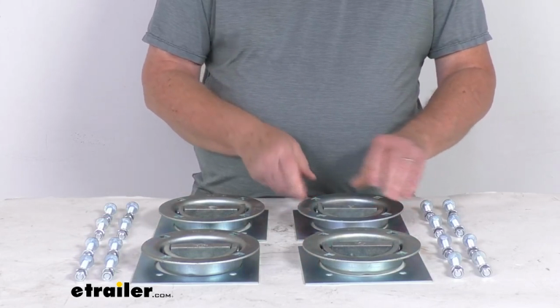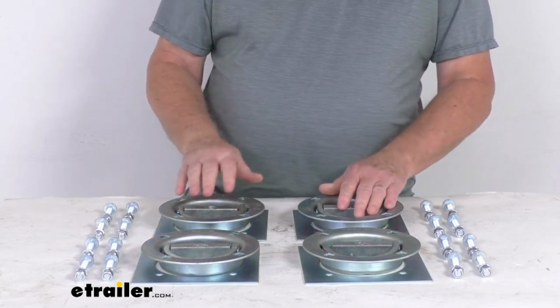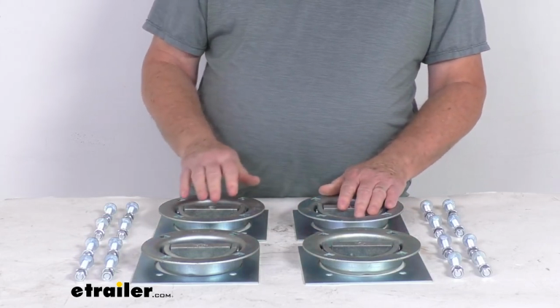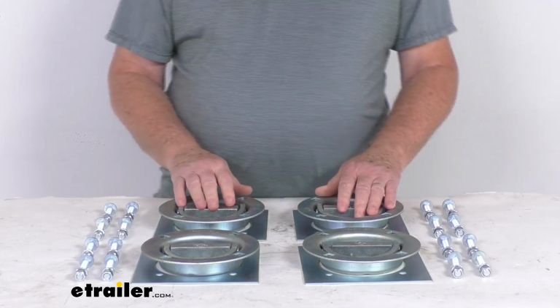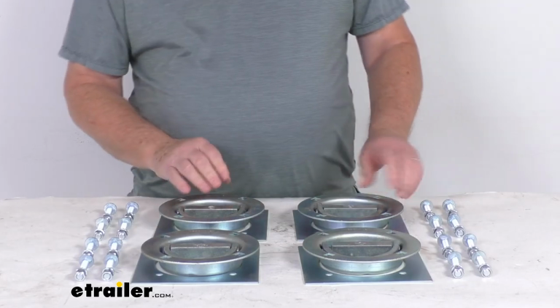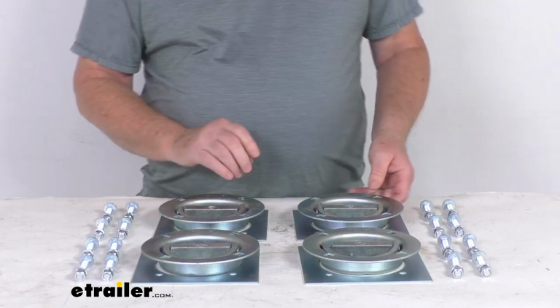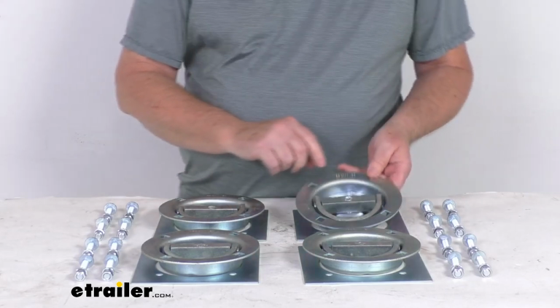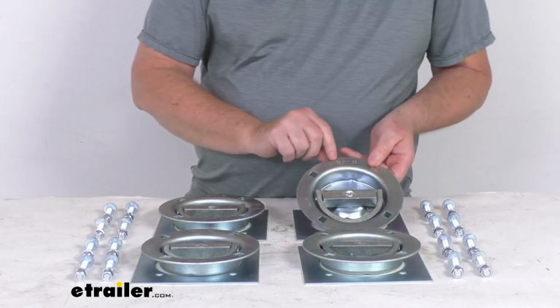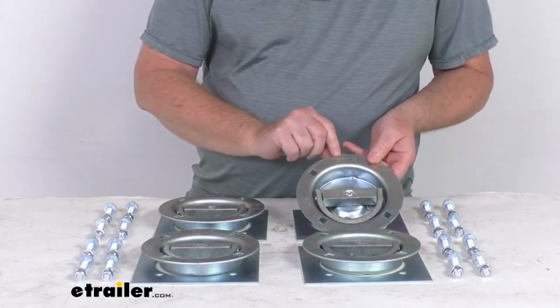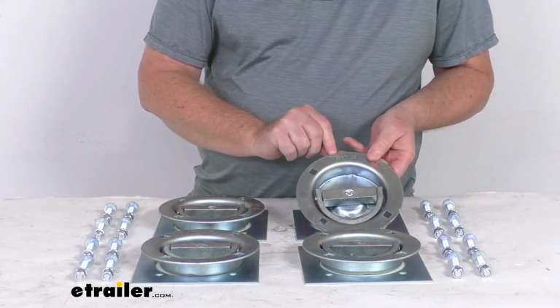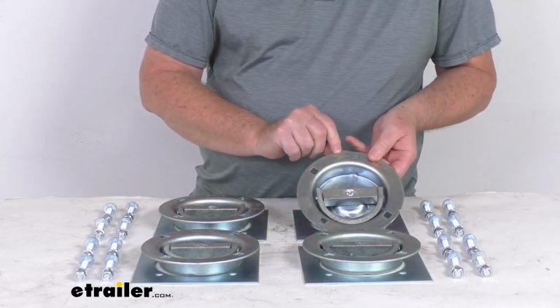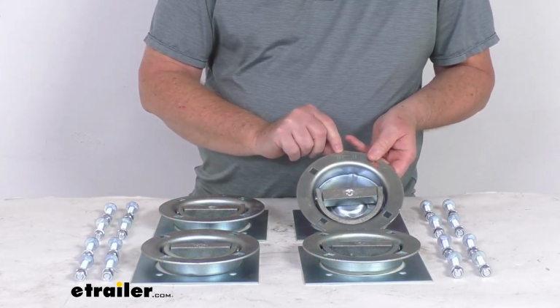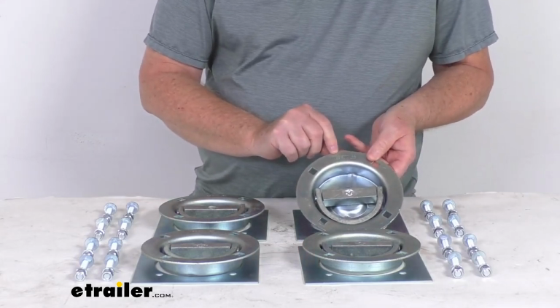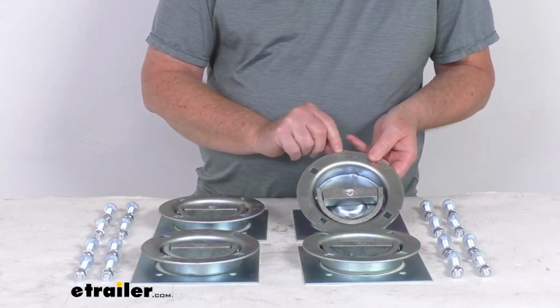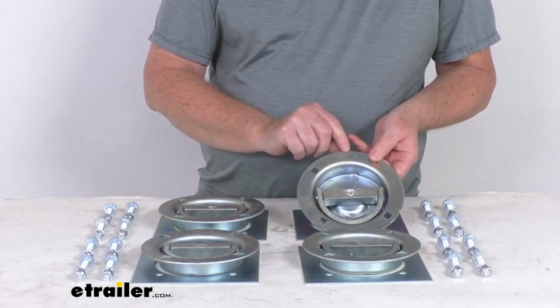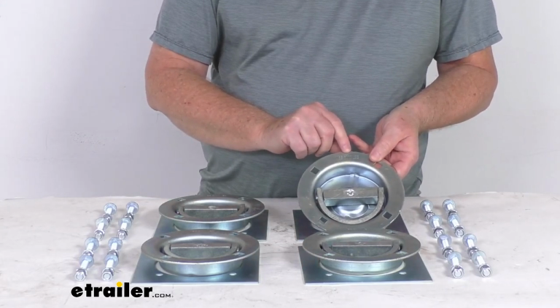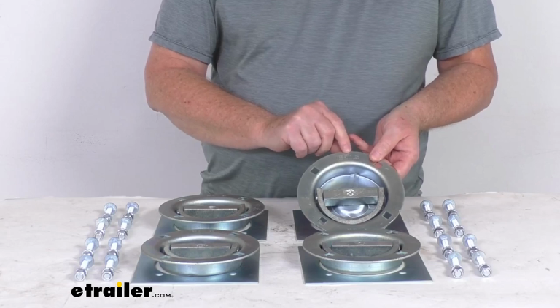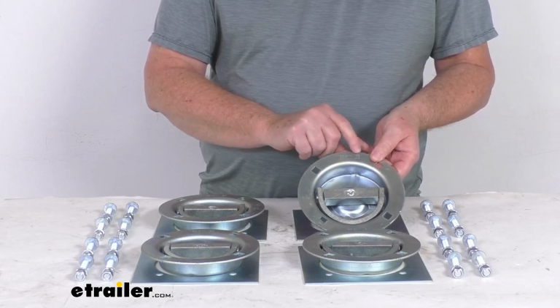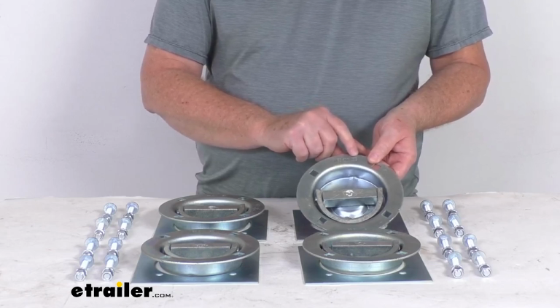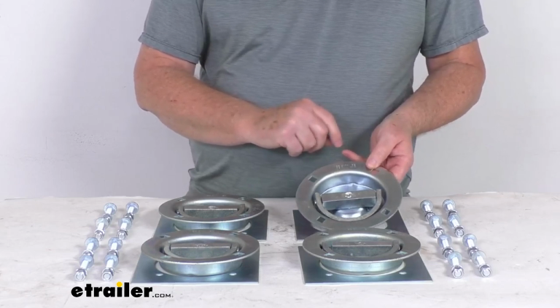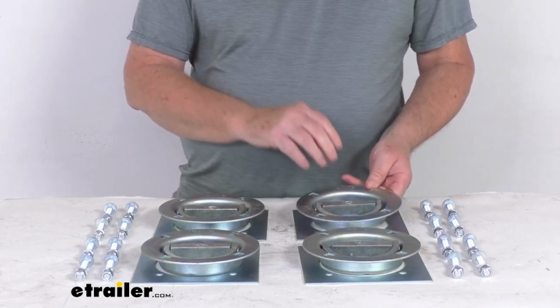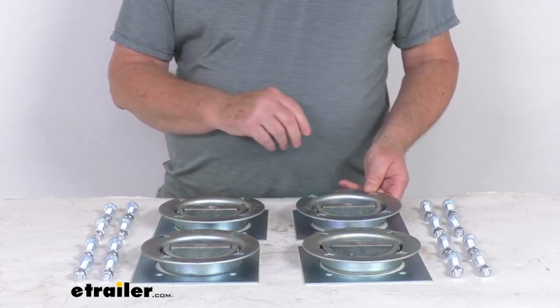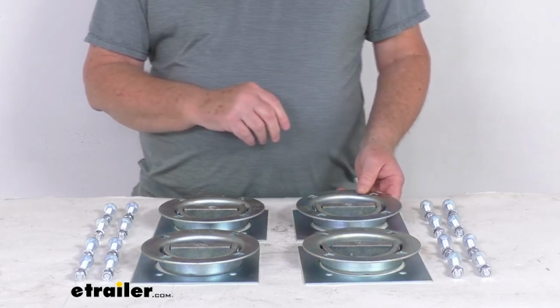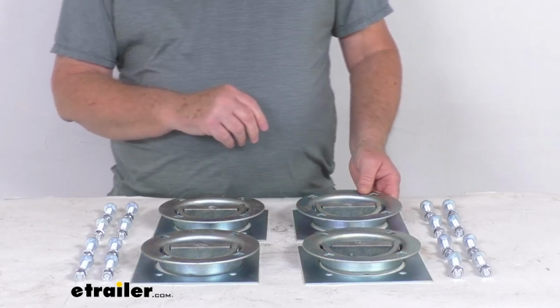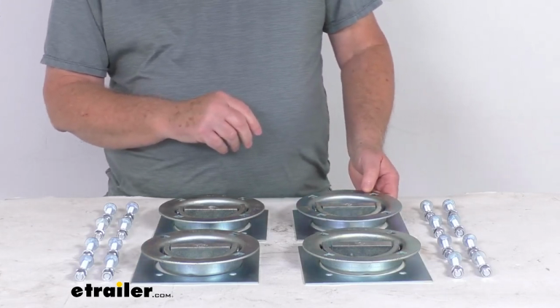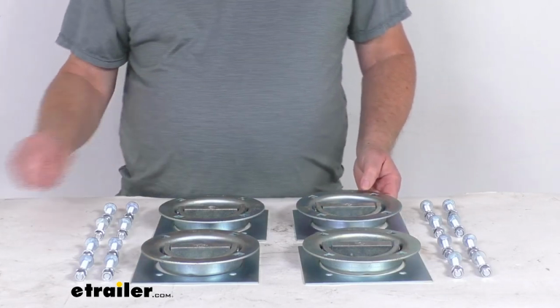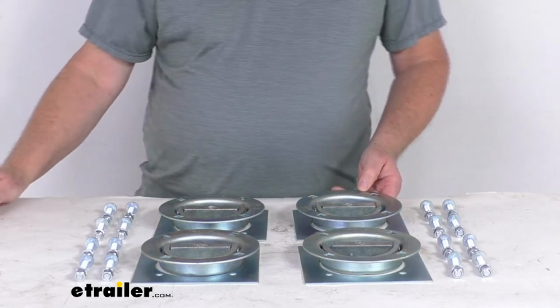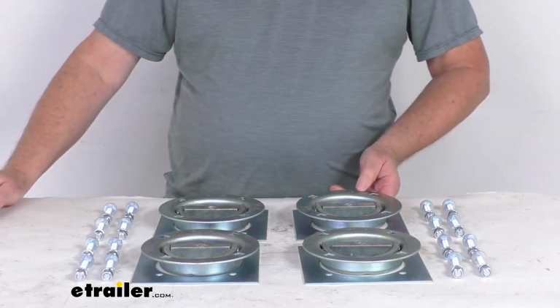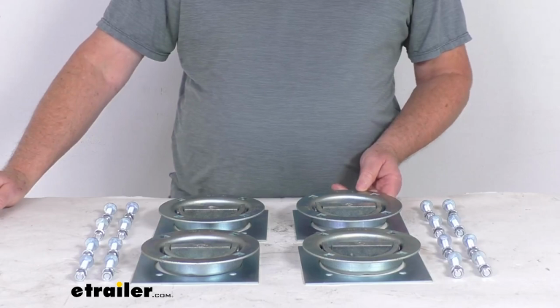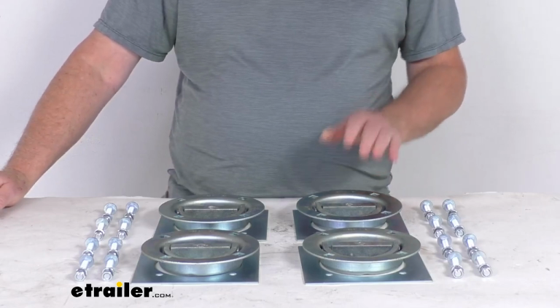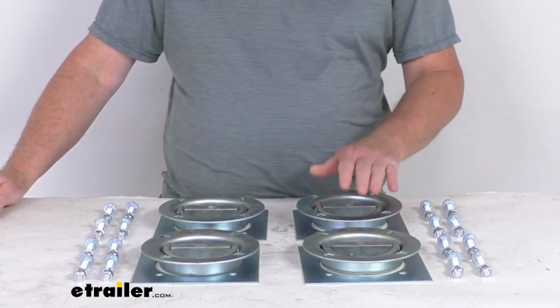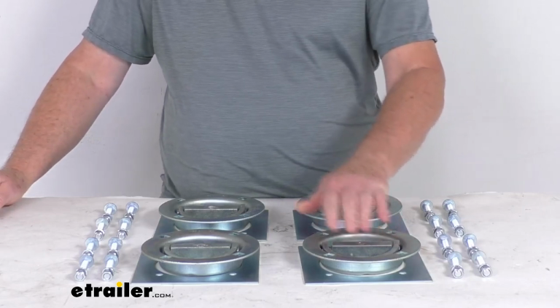A few specs on this: the maximum break strength, stamped on here as MBS, is 6,000 pounds. The safe working load limit is always a third of that, so 2,000 pounds per D-Ring.